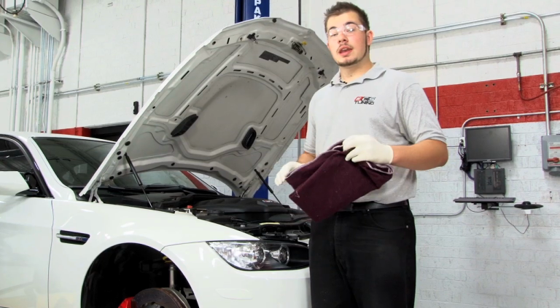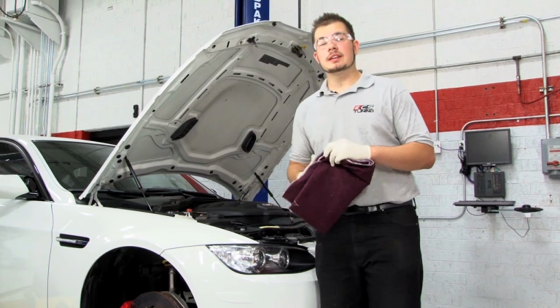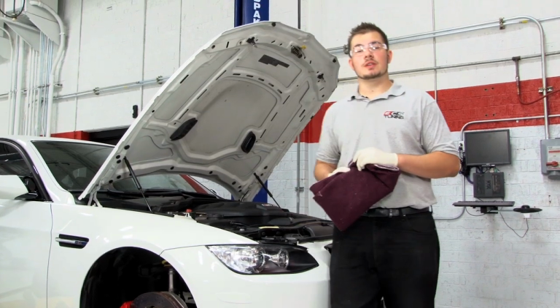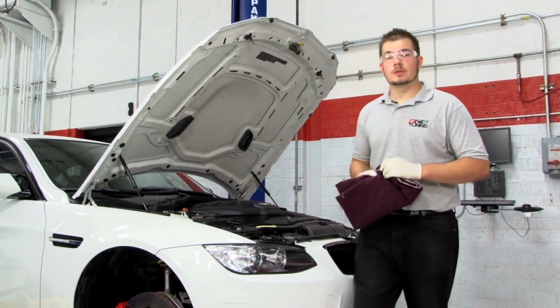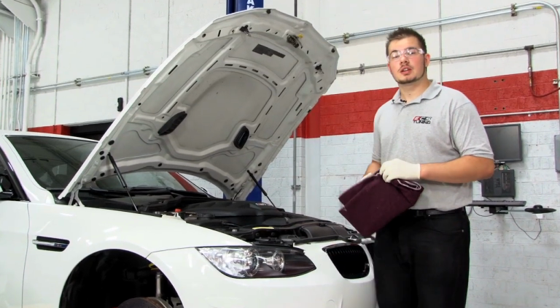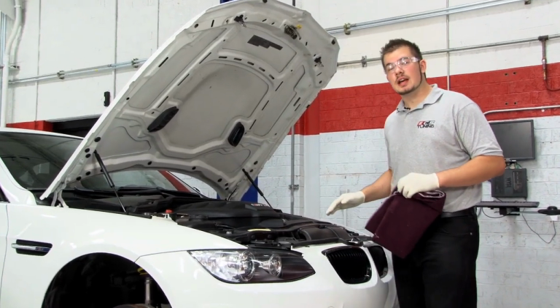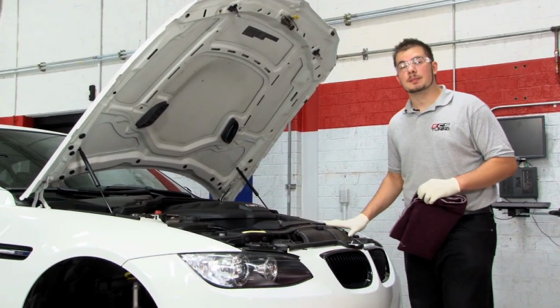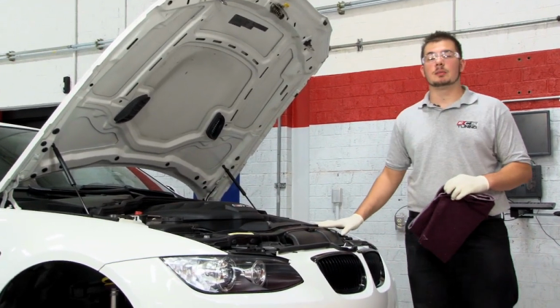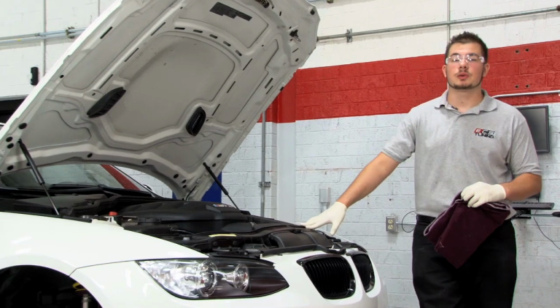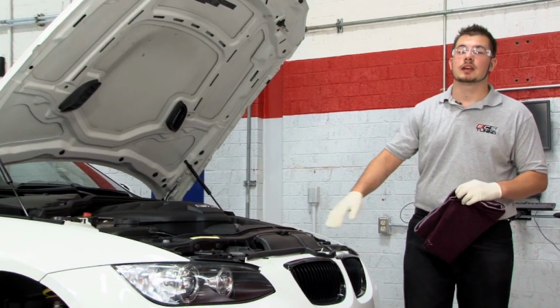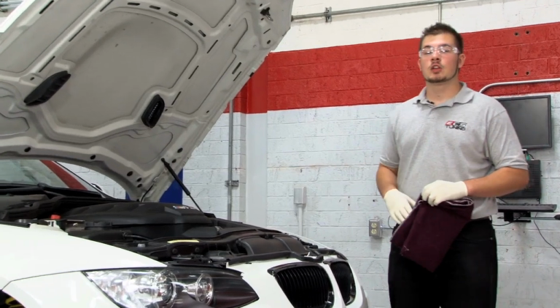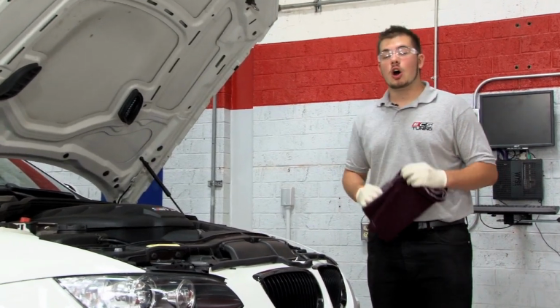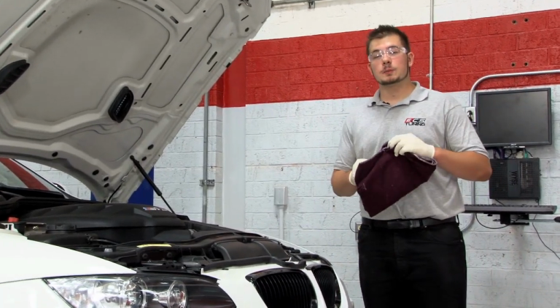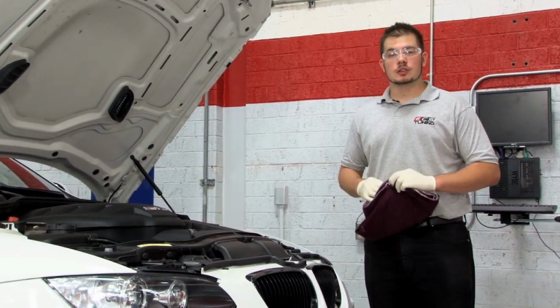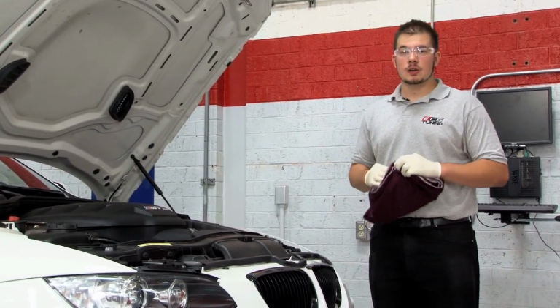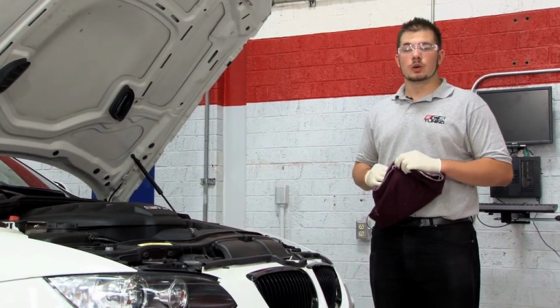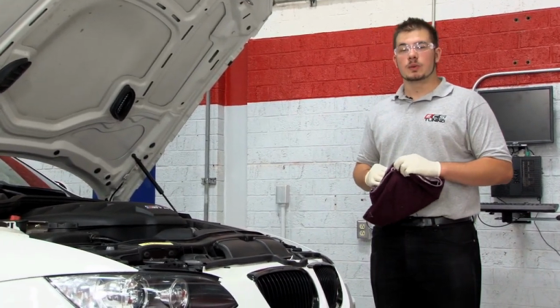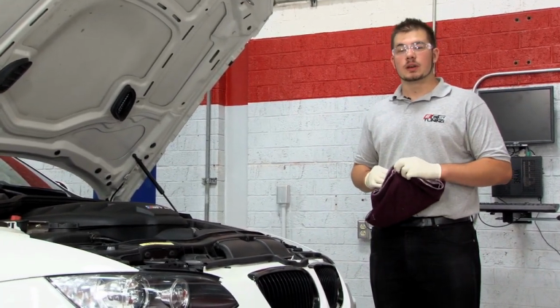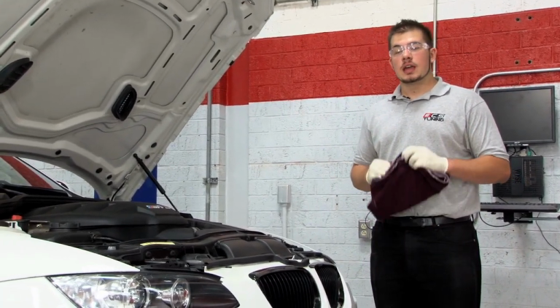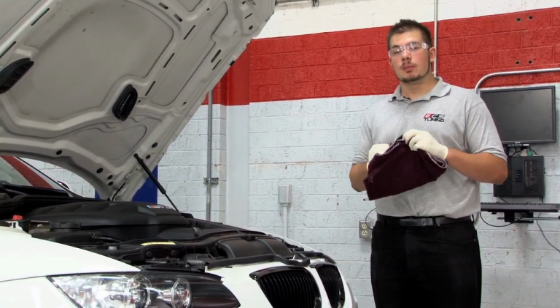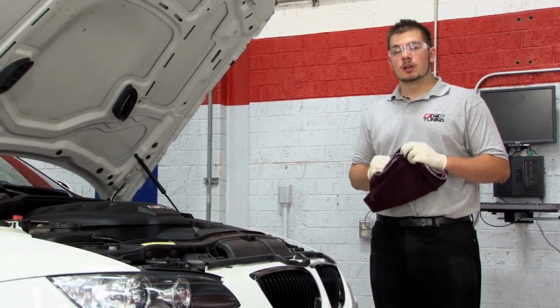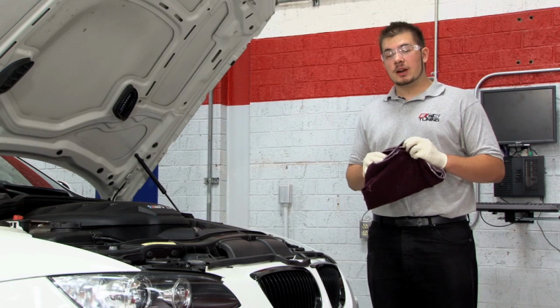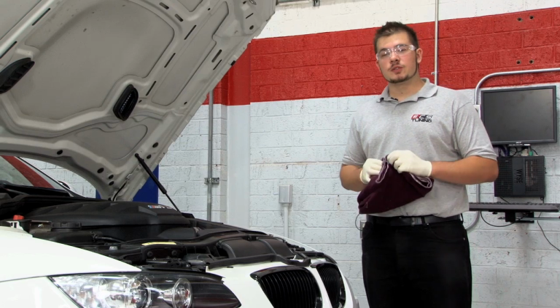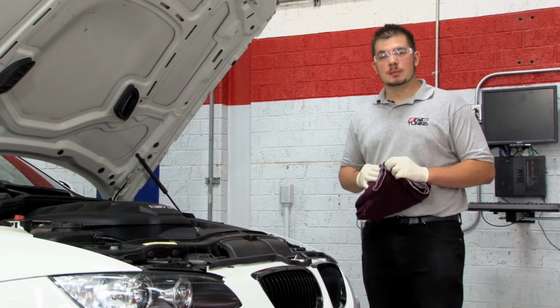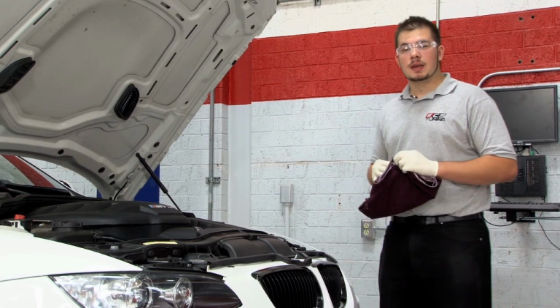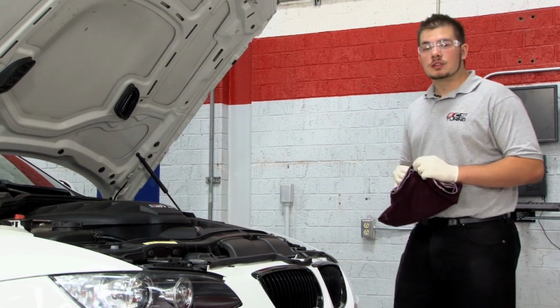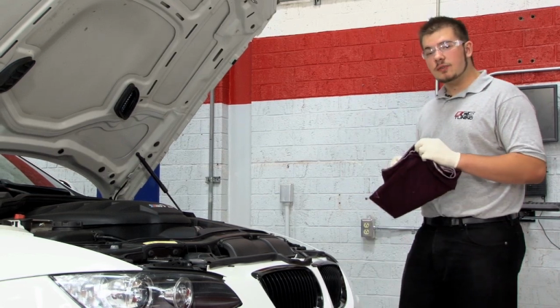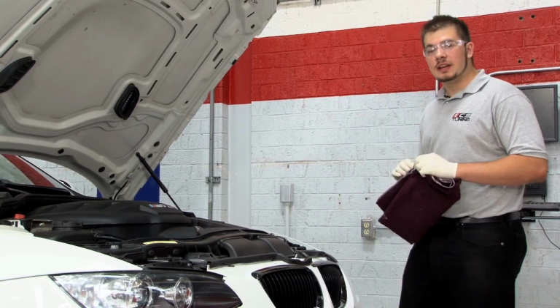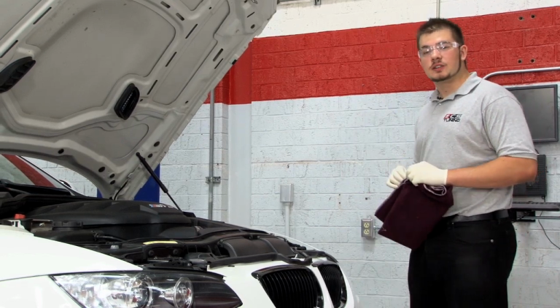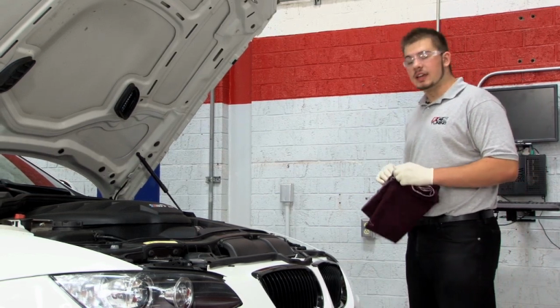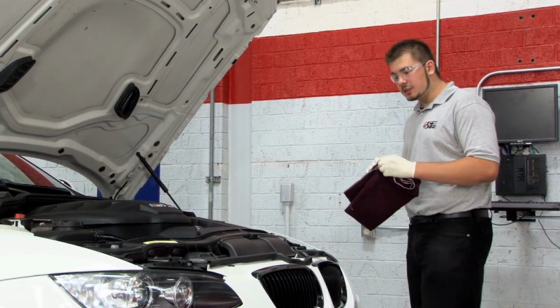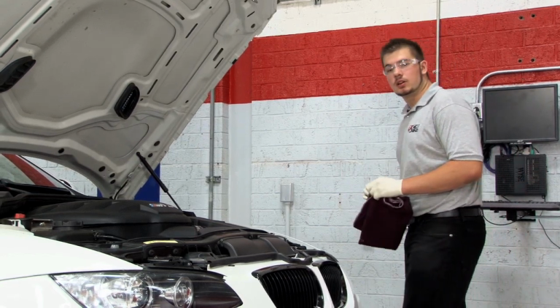Now we're going to demonstrate a fluid flush on this 2008 BMW M3 Sedan. Always protect your skin and your eyes when working with brake fluid. And remember, brake fluid is very damaging to paint, so cover any painted surfaces in case a spill occurs.